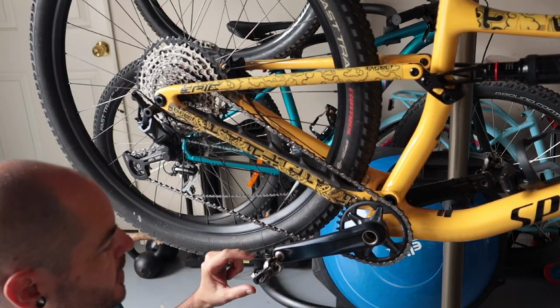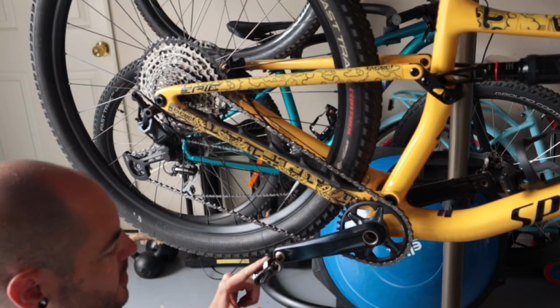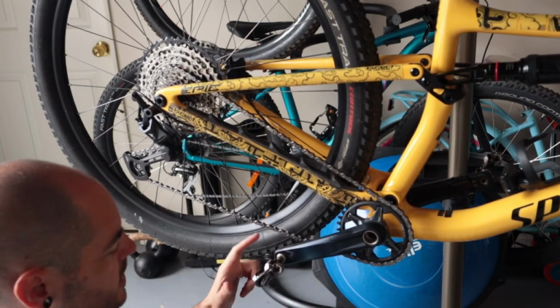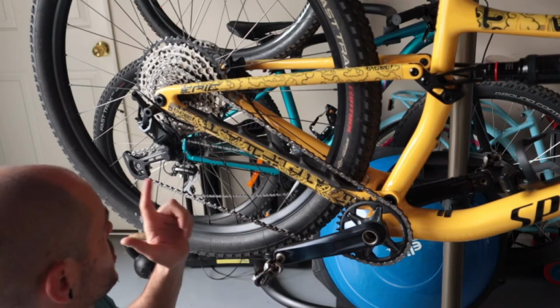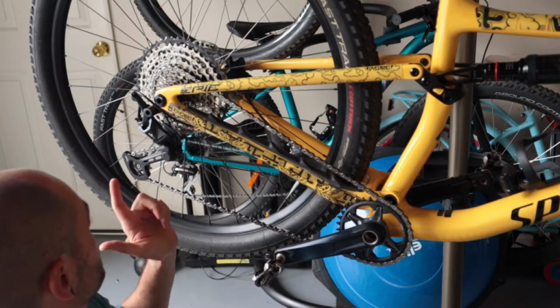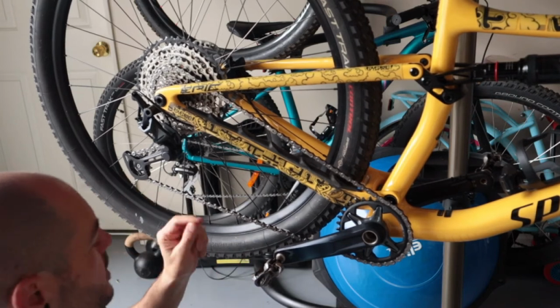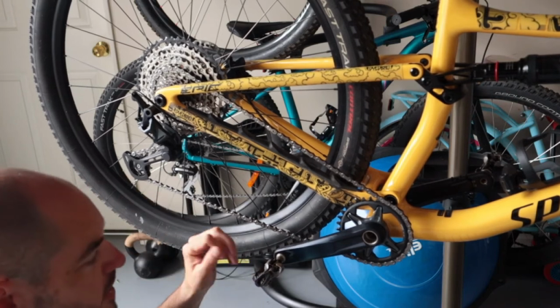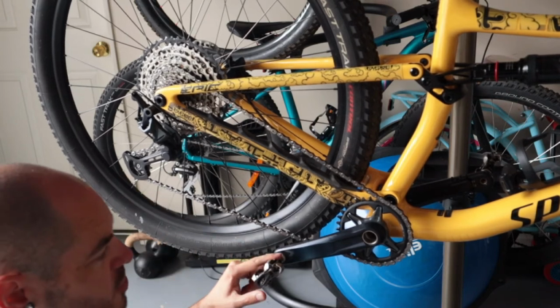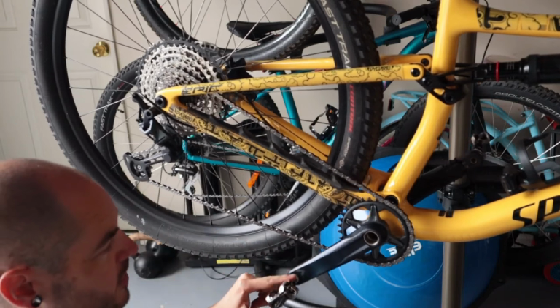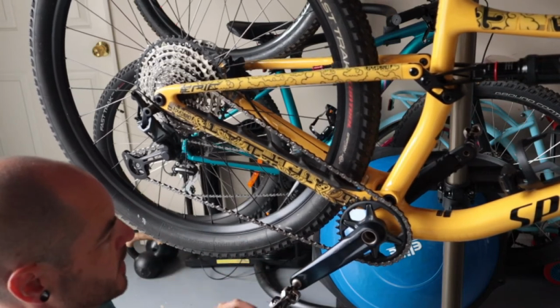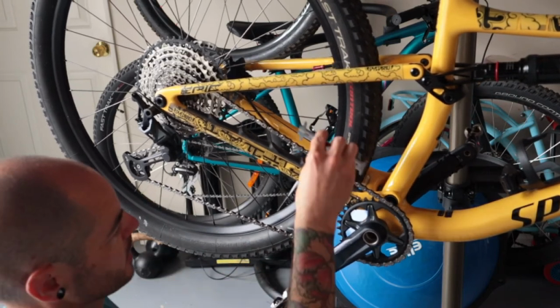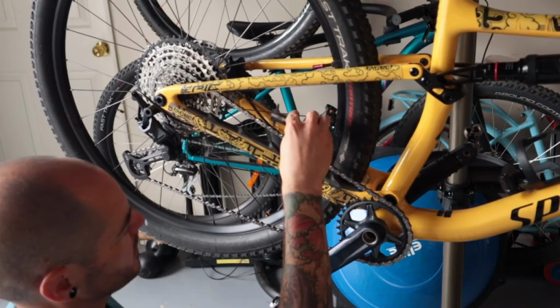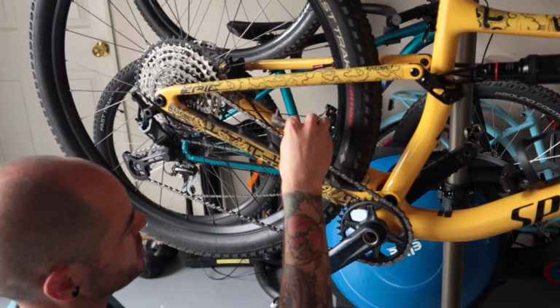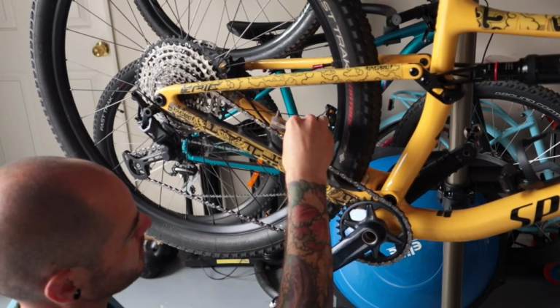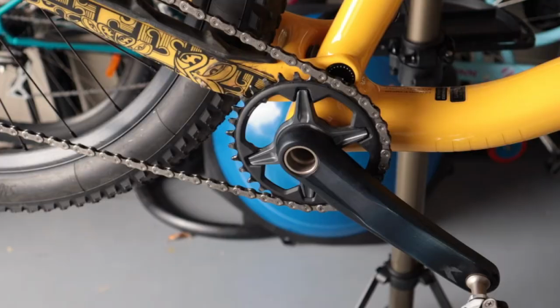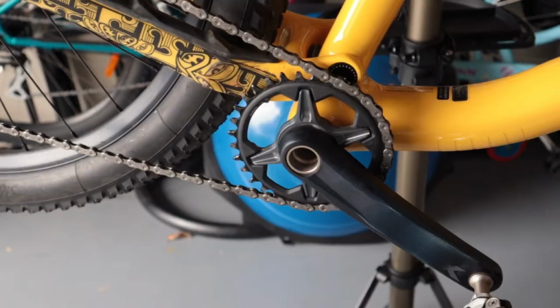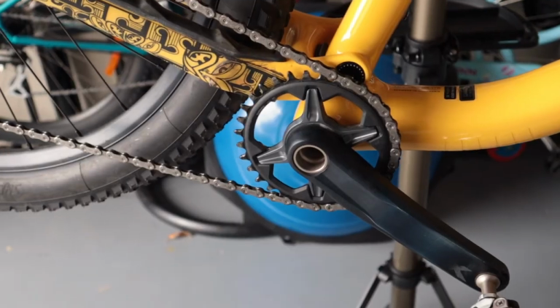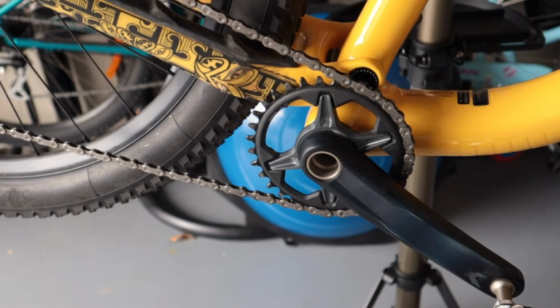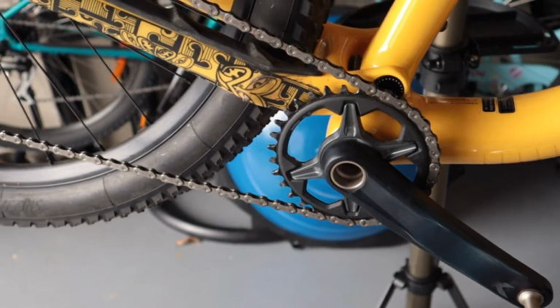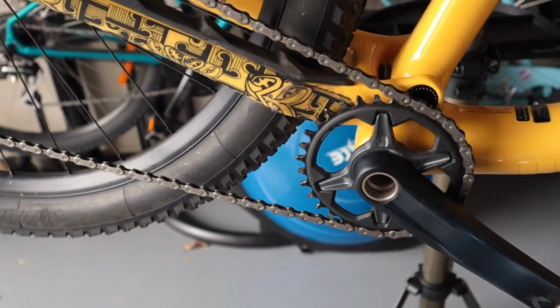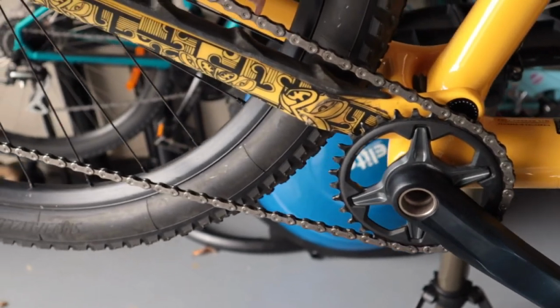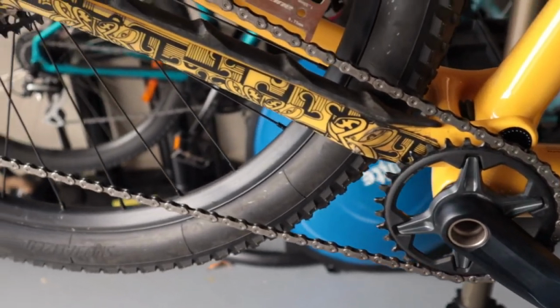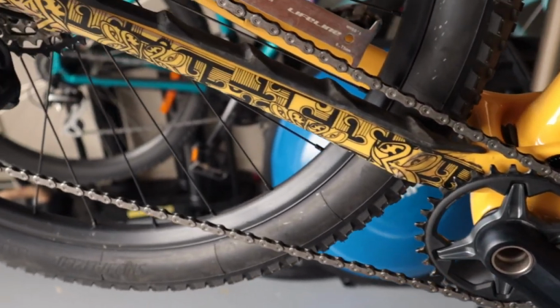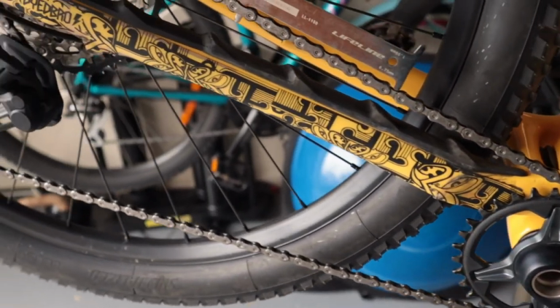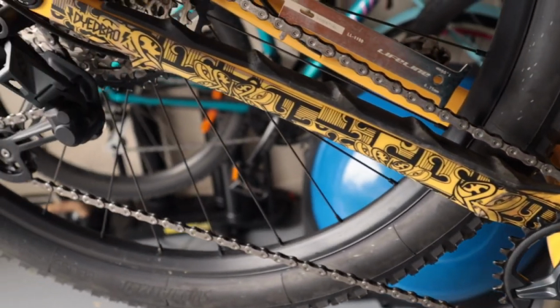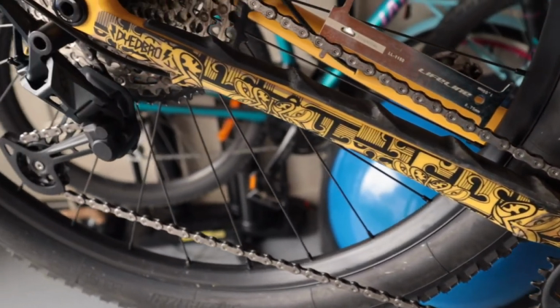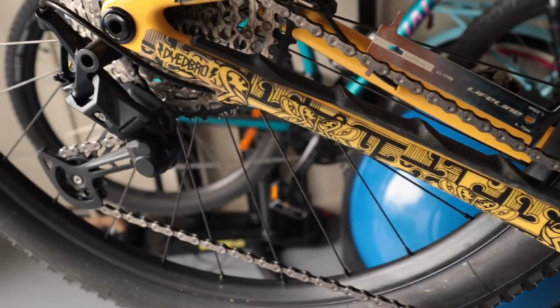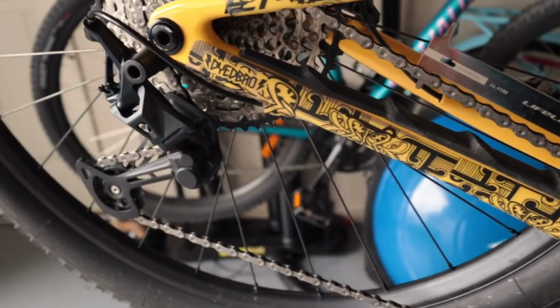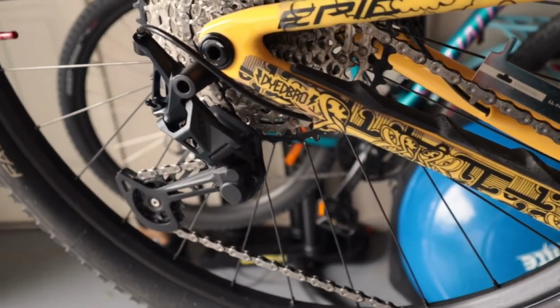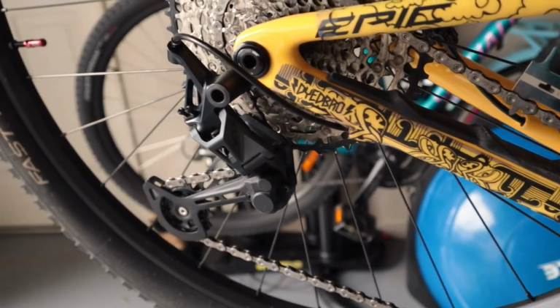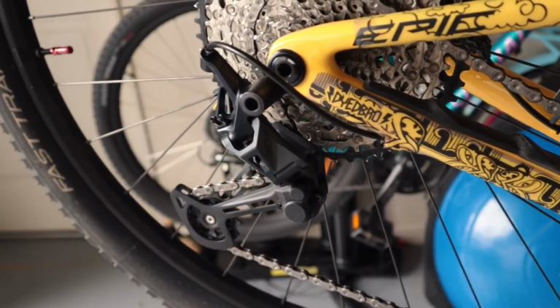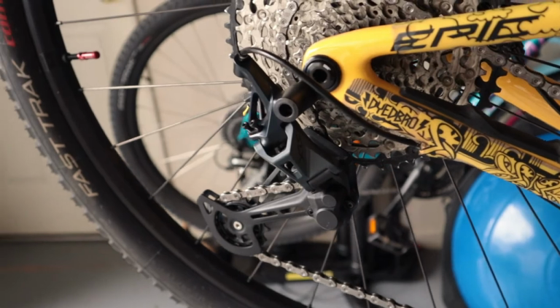This one here is a Shimano SLX drivetrain with the HG chain. As you can see it's not falling in — if it fell in it would be time to replace the chain.